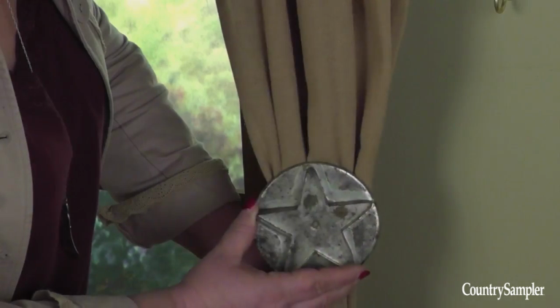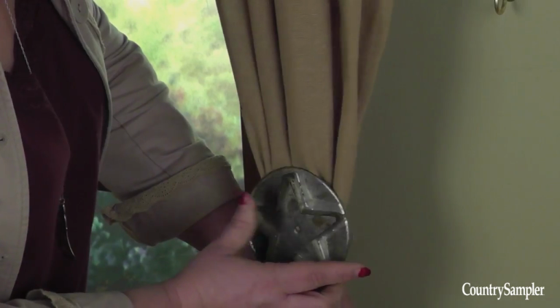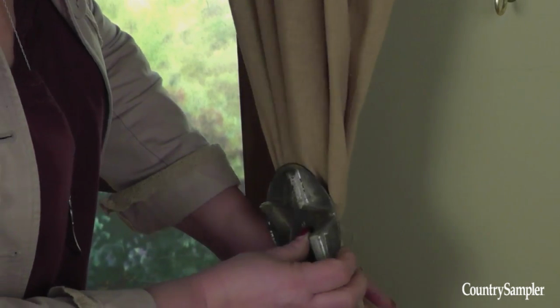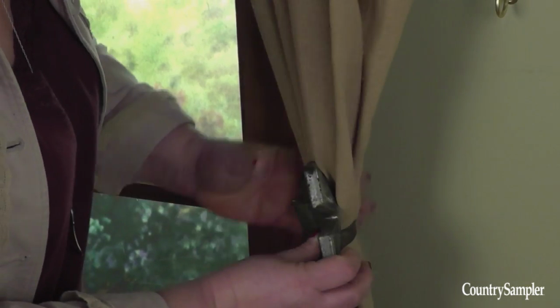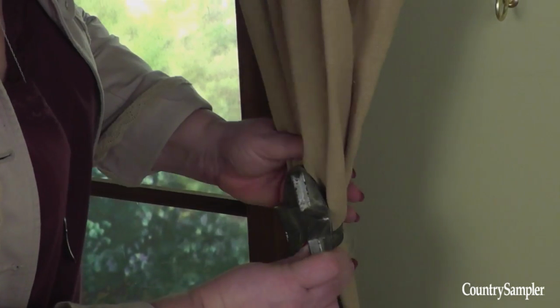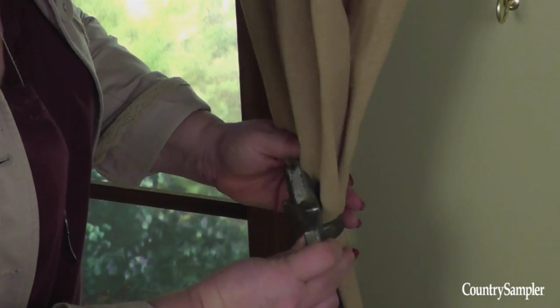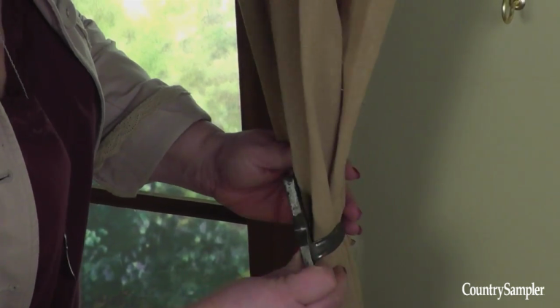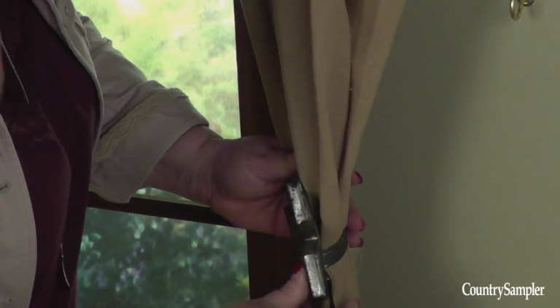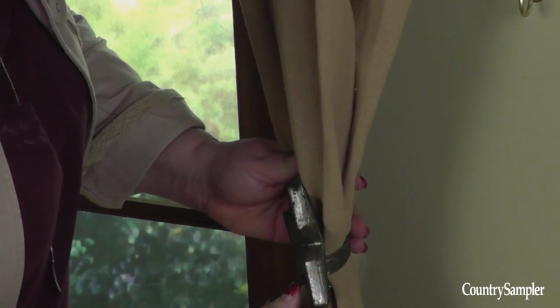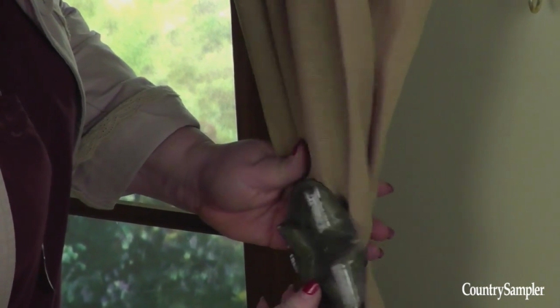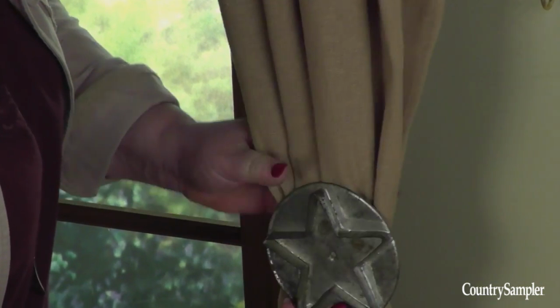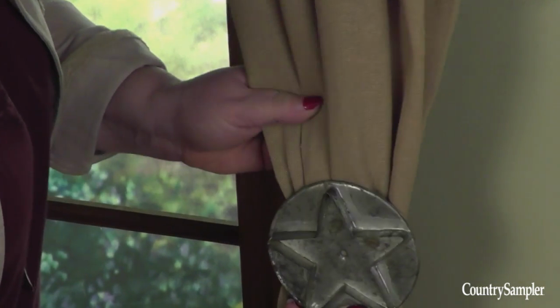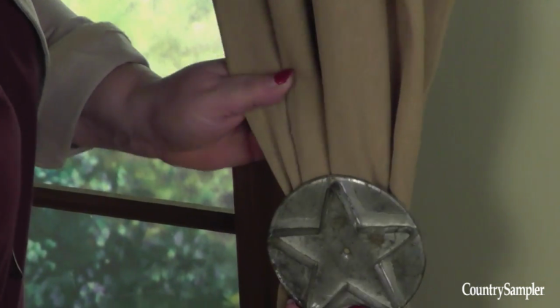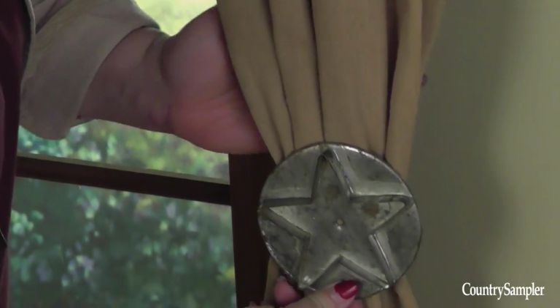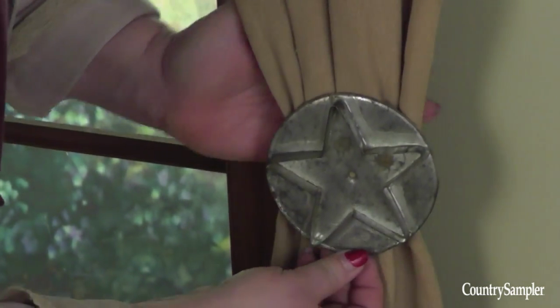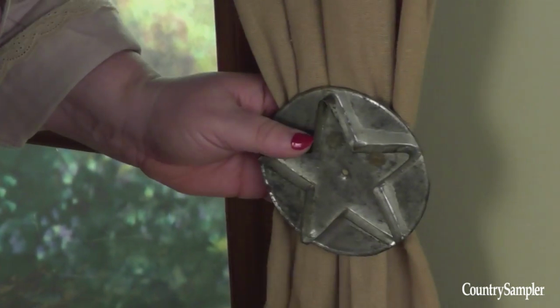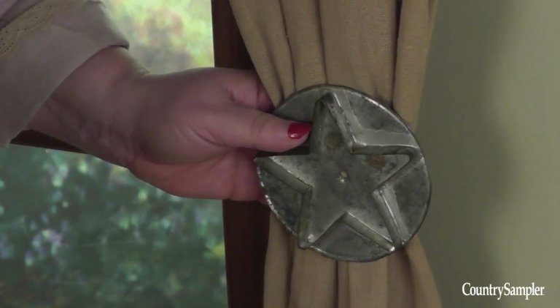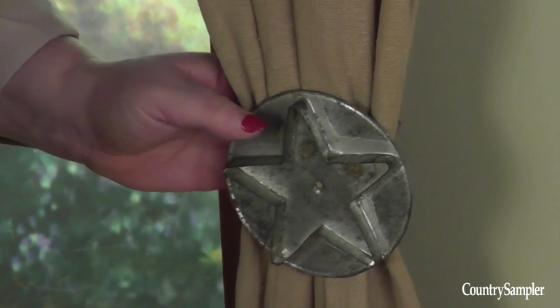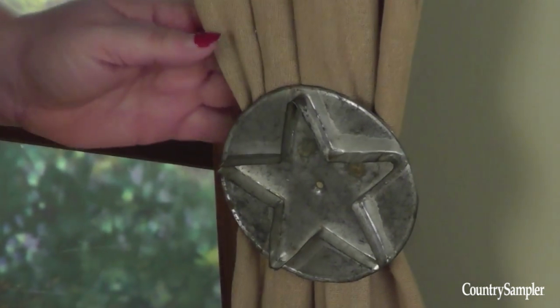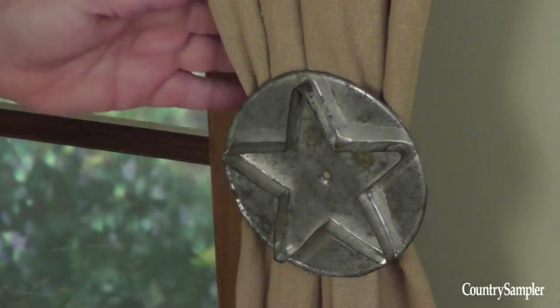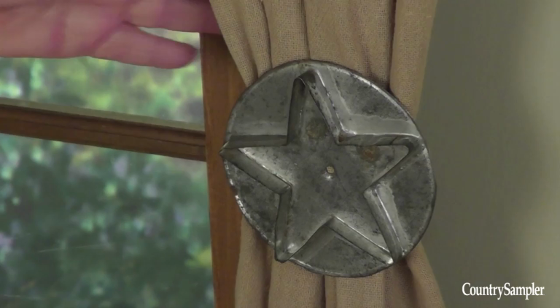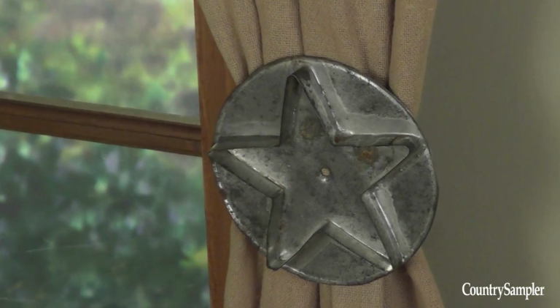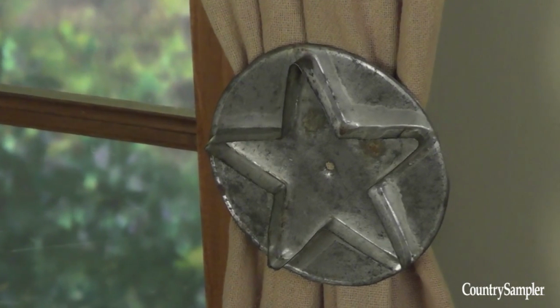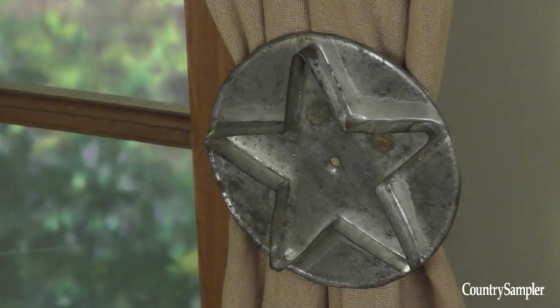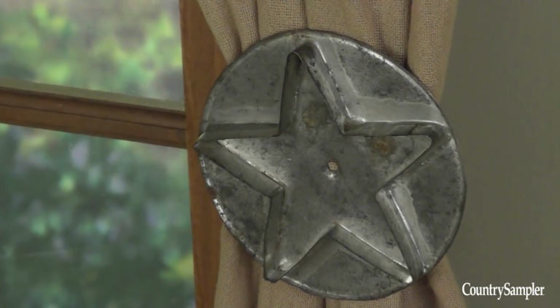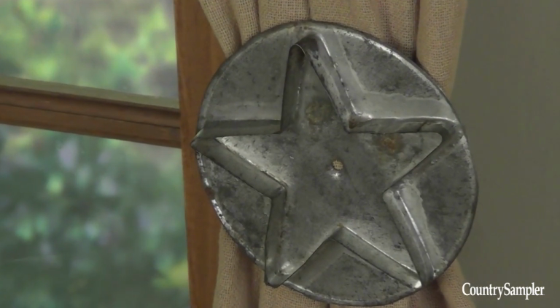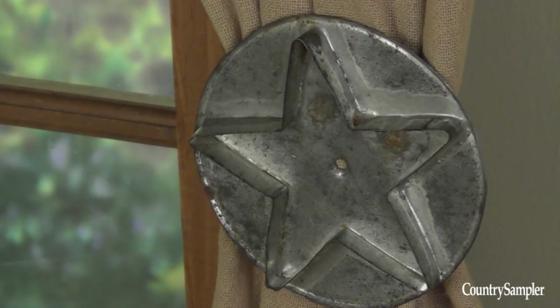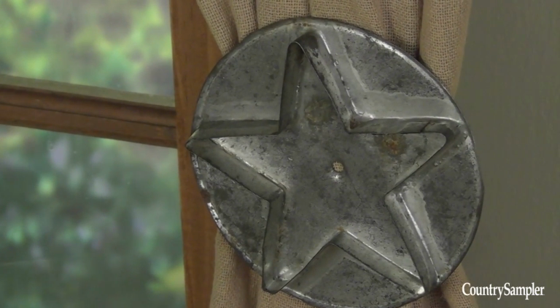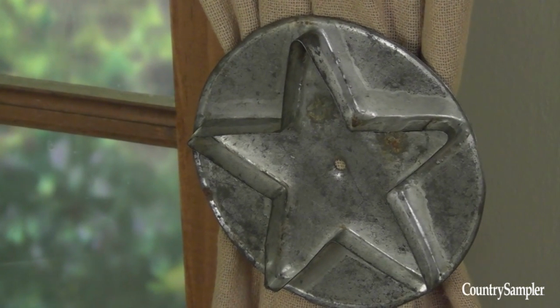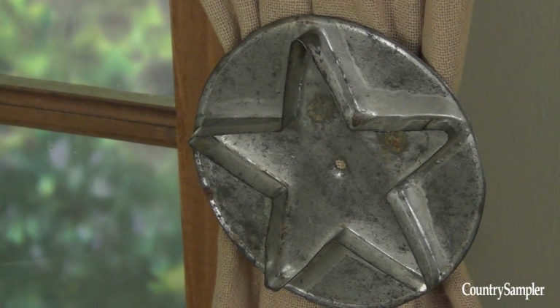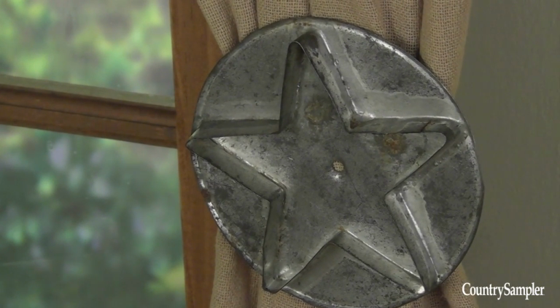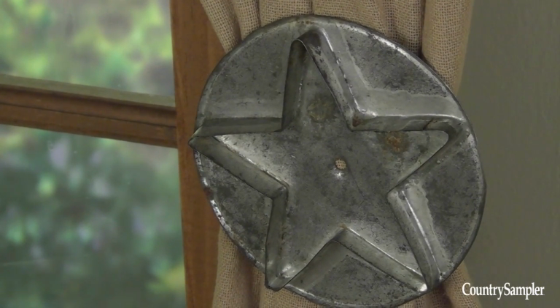This old cookie cutter would be perfect for a kitchen. The handle on the back makes it easy to slide through the curtains. And since it's a tight fit, you can leave it simply hanging in the center of the panel for a different look.